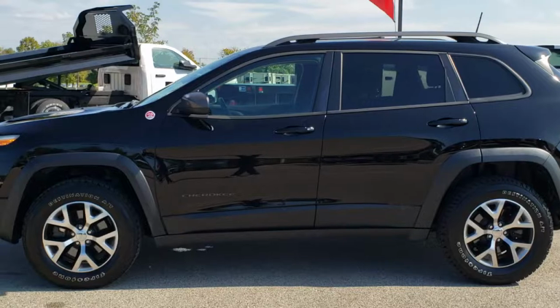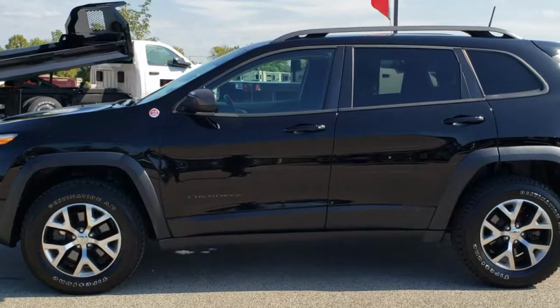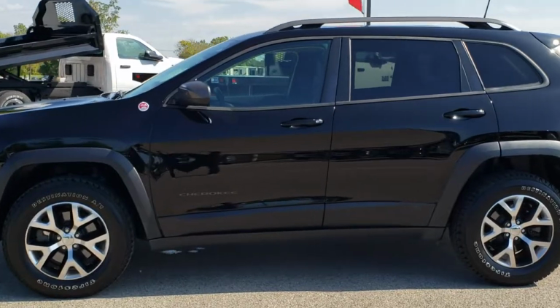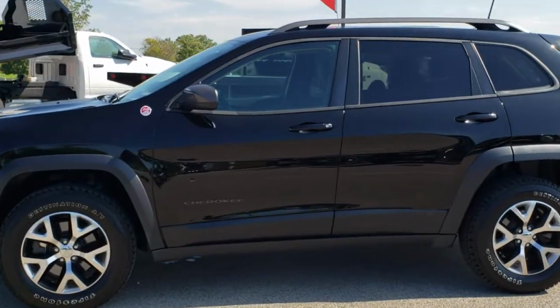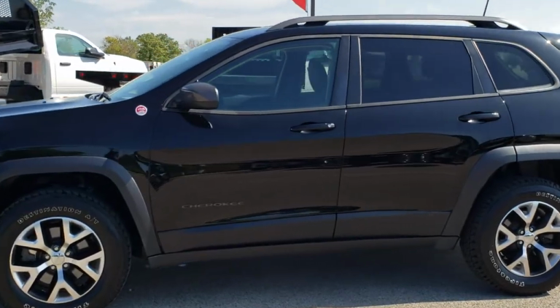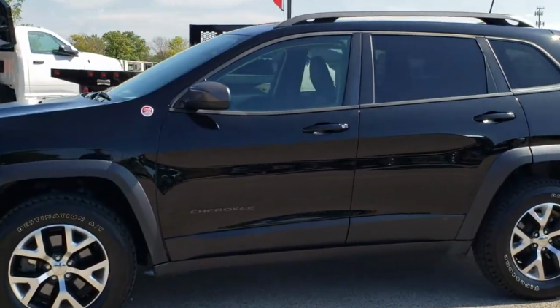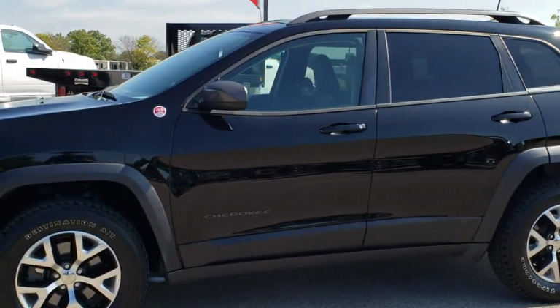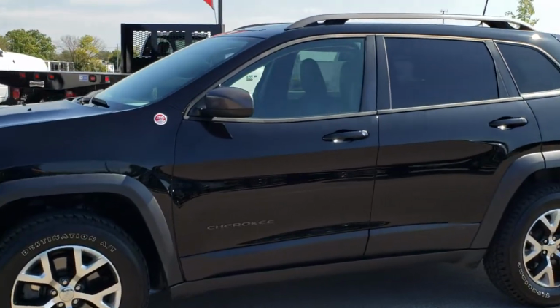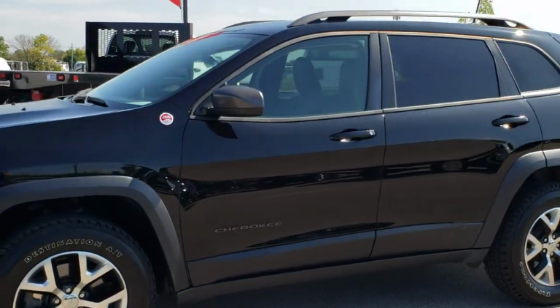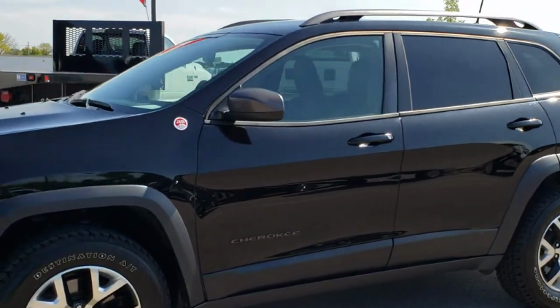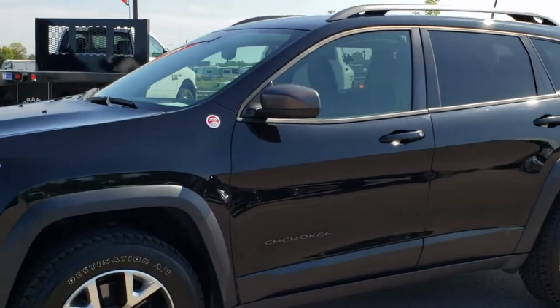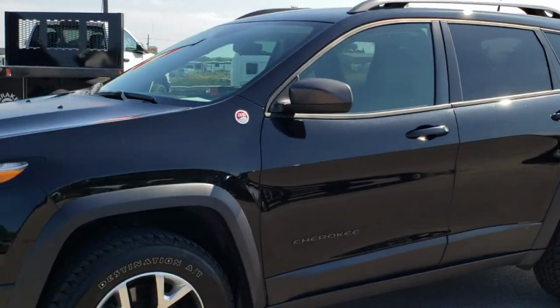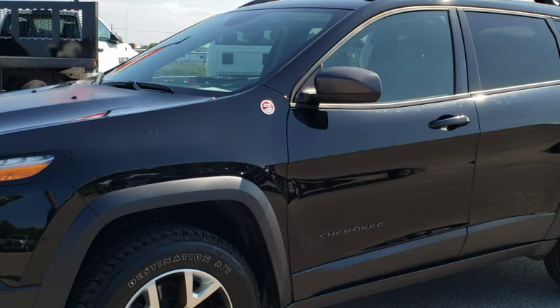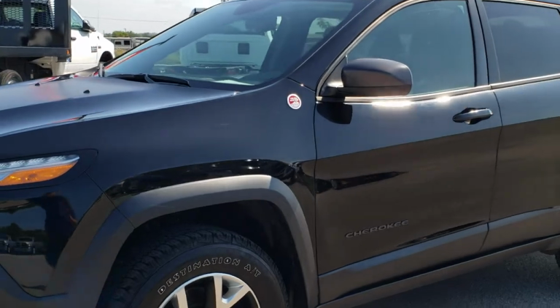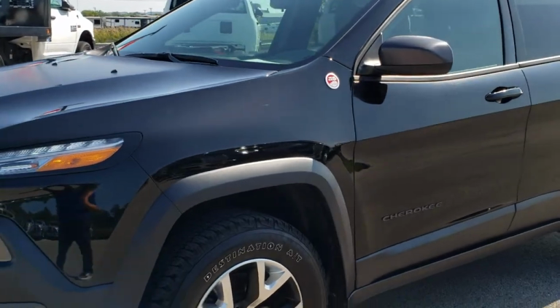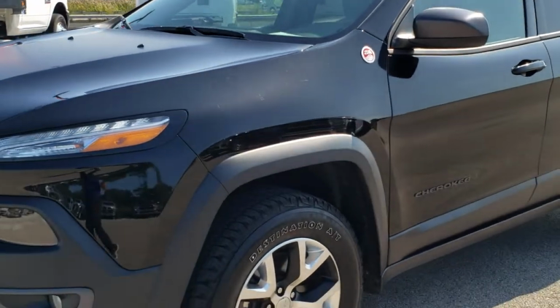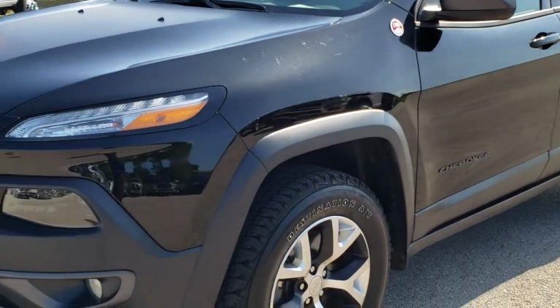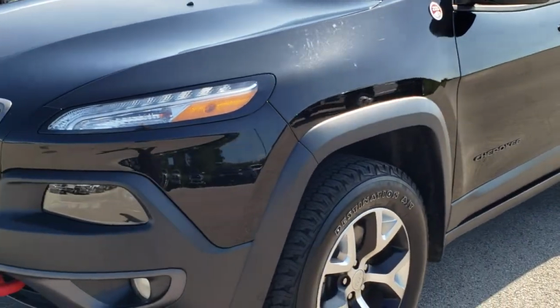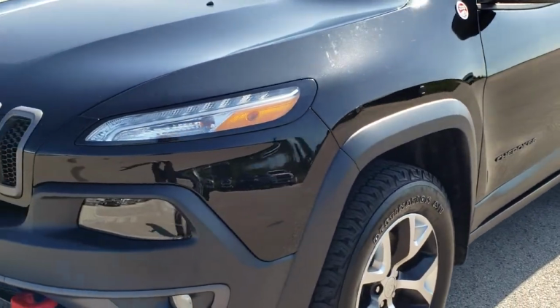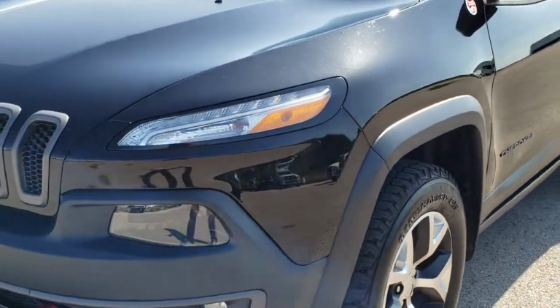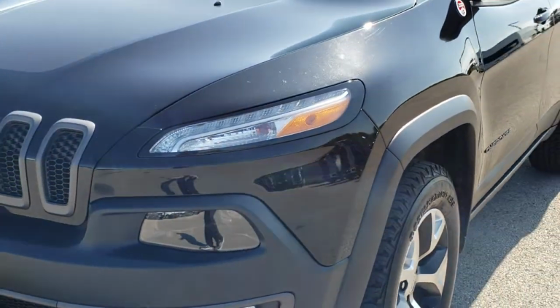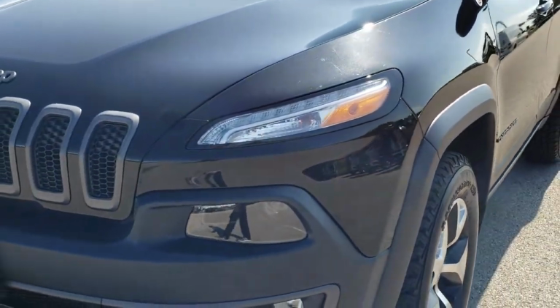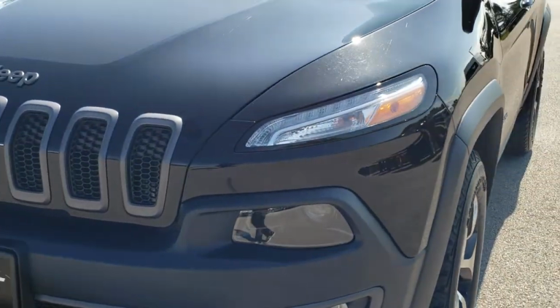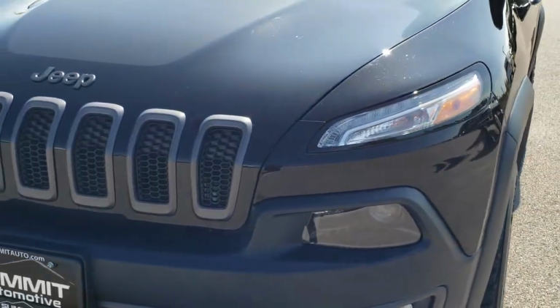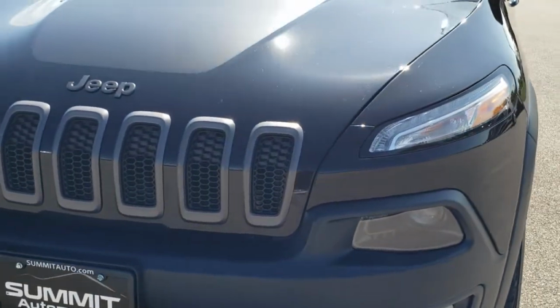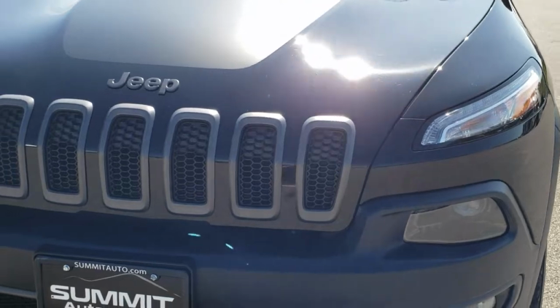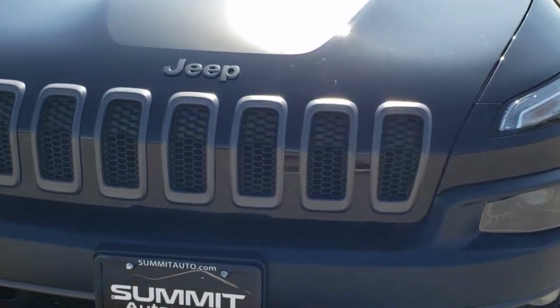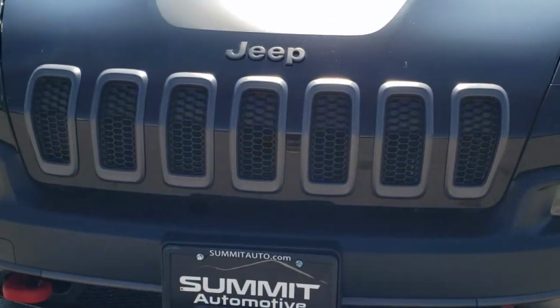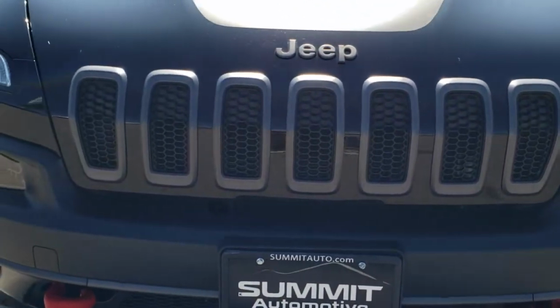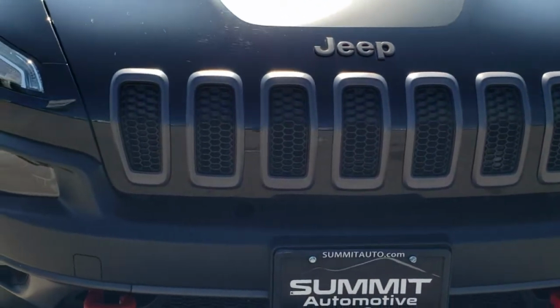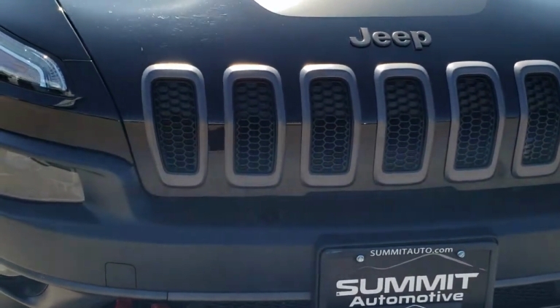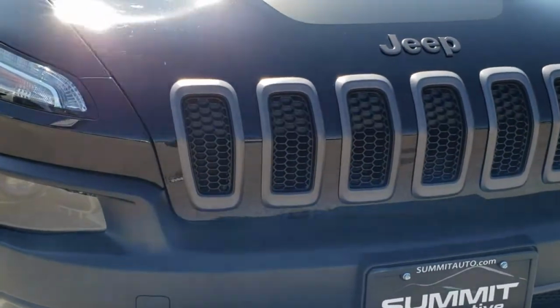This is stock number 9, J427A. We are here at Summit Automotive in Fond du Lac, Wisconsin, your new and used Jeep headquarters. Today we are checking out this super clean 2017 Jeep Cherokee Trailhawk.